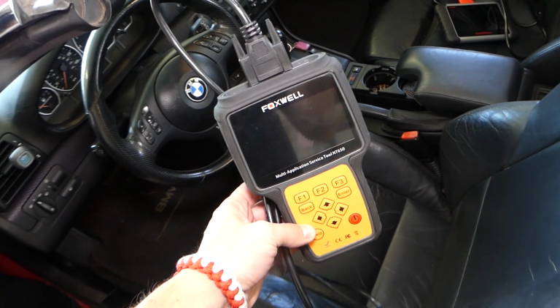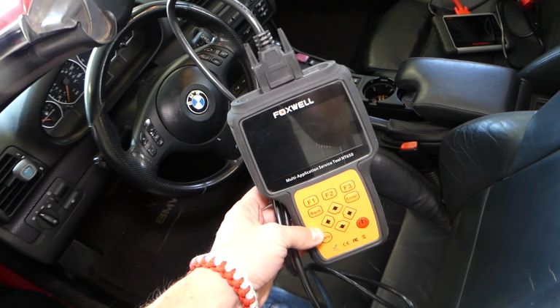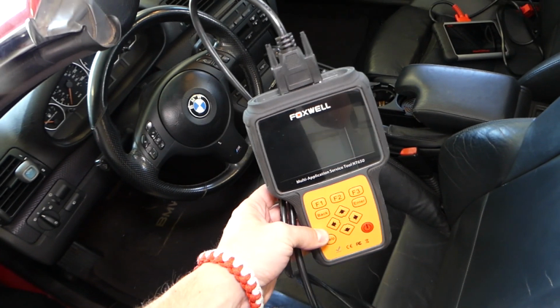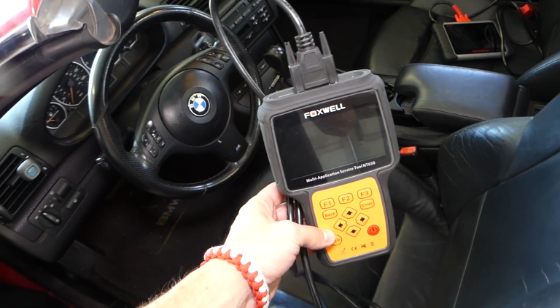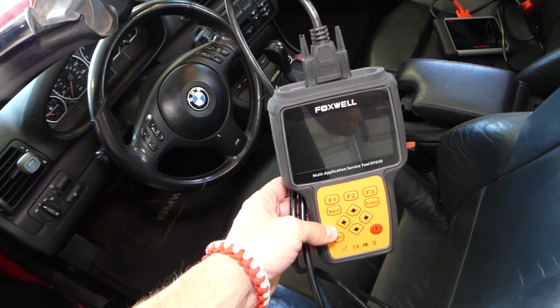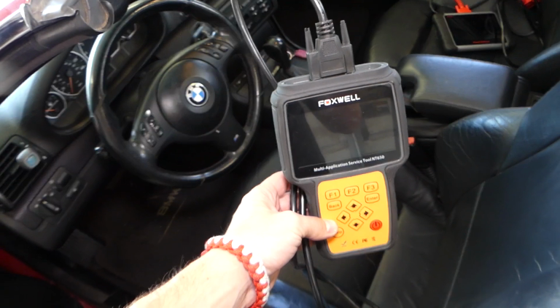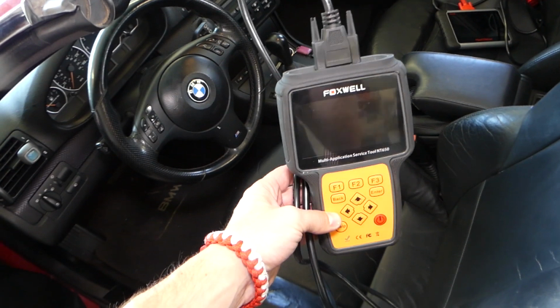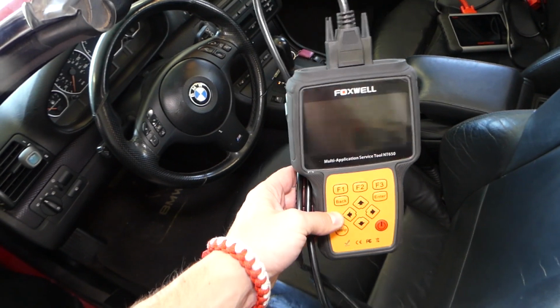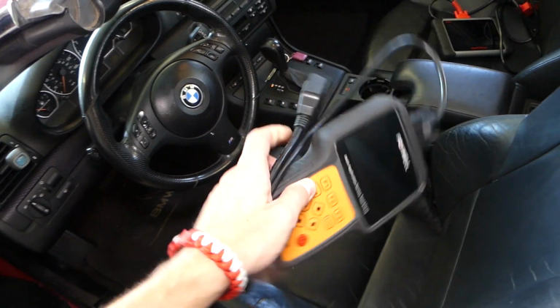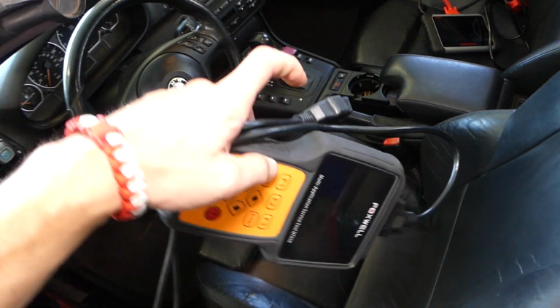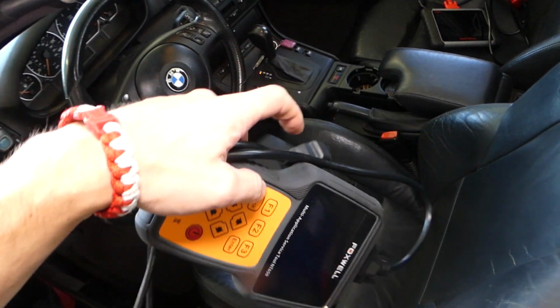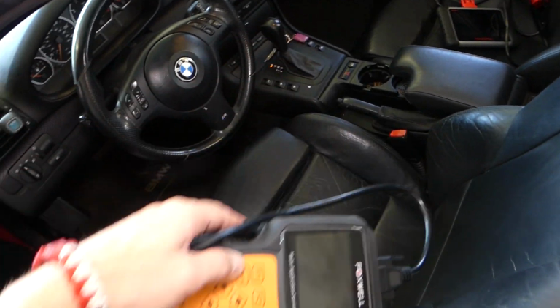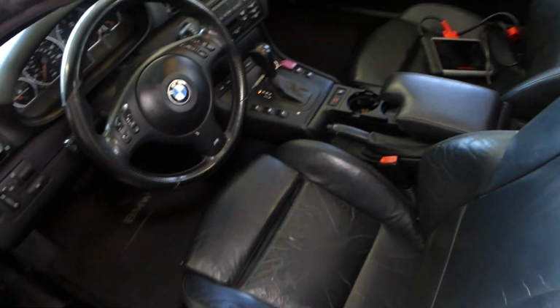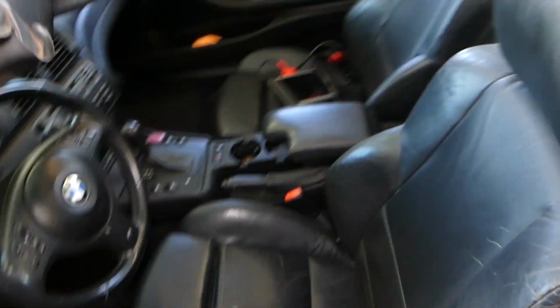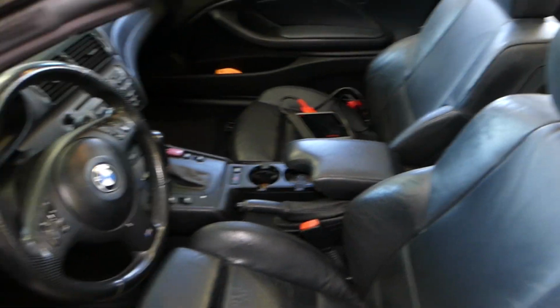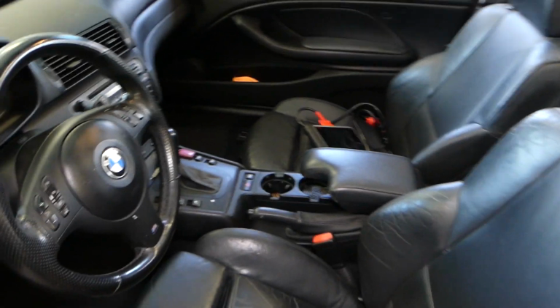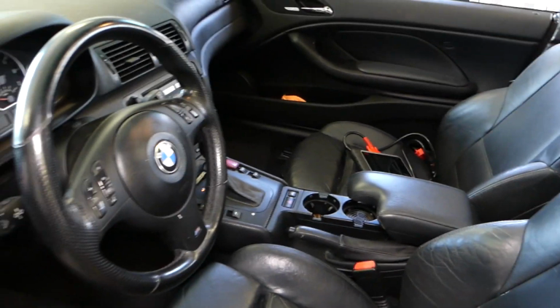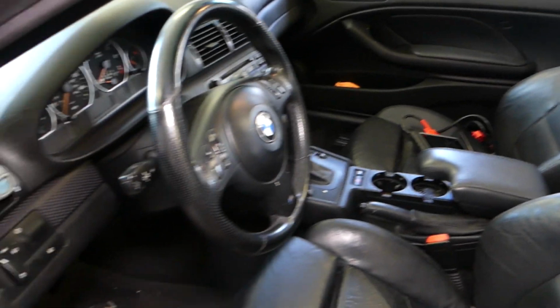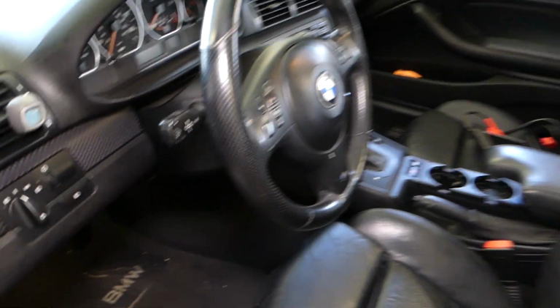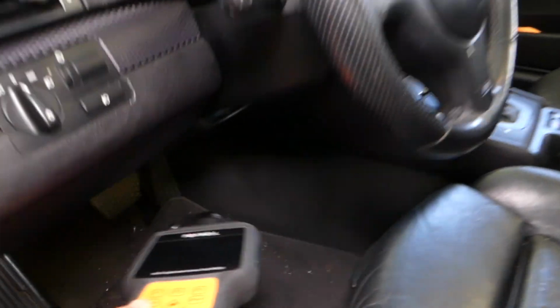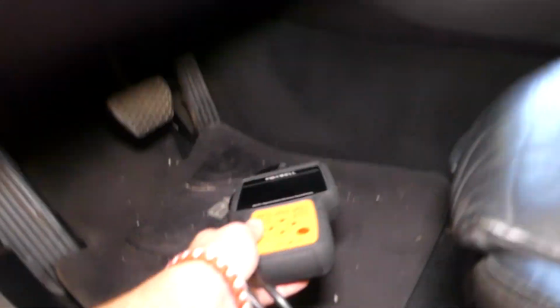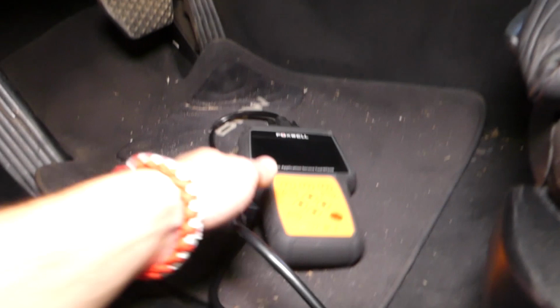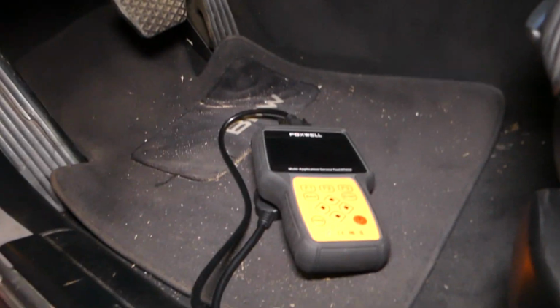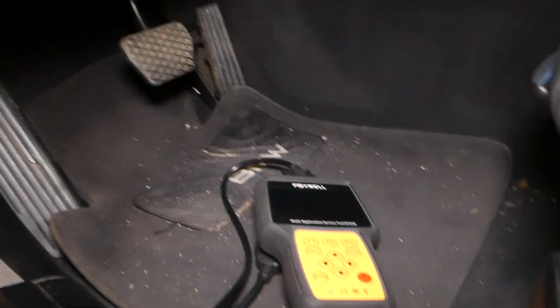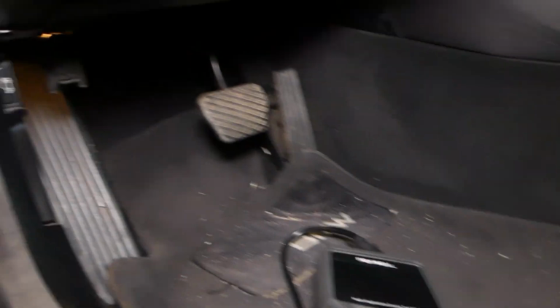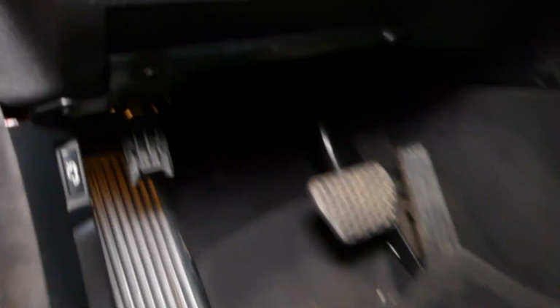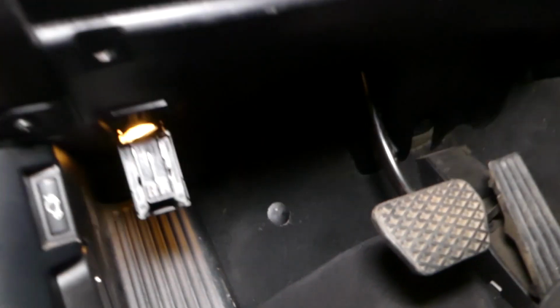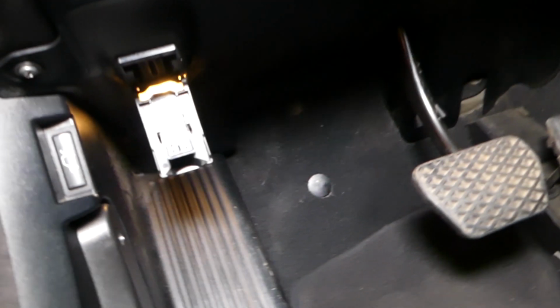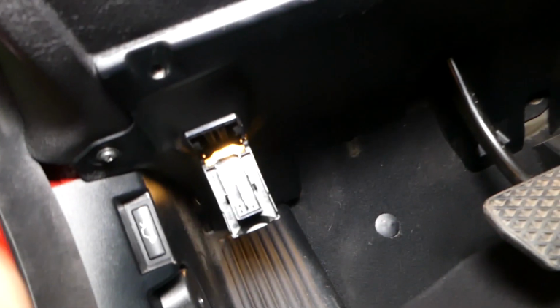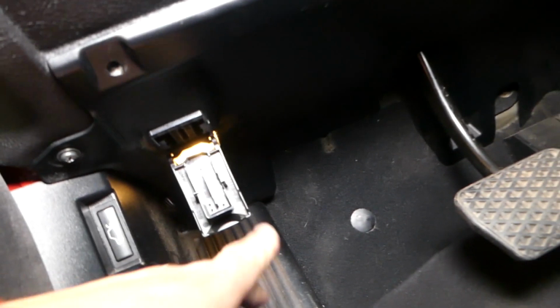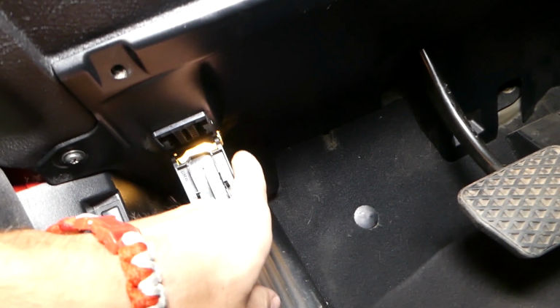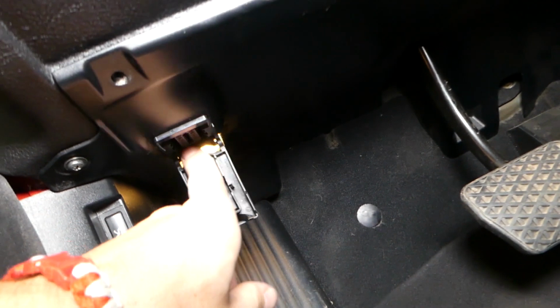This is the tool that we'll be using — all that will be listed in the description of the video below. We need to find our OBD port, right there, and connect the tool.